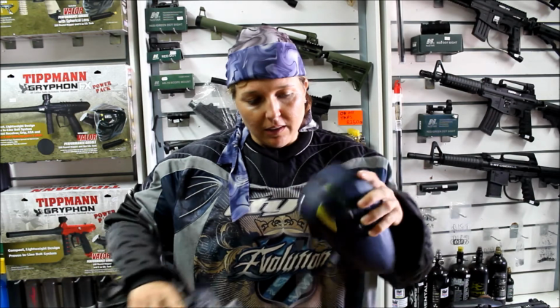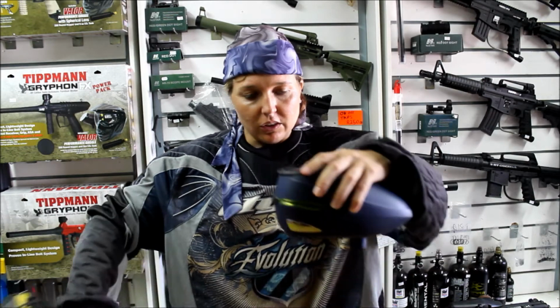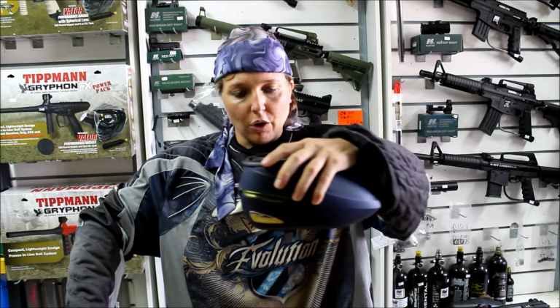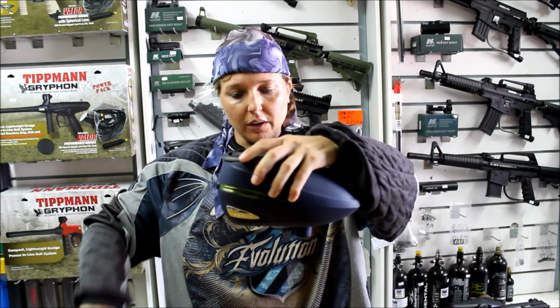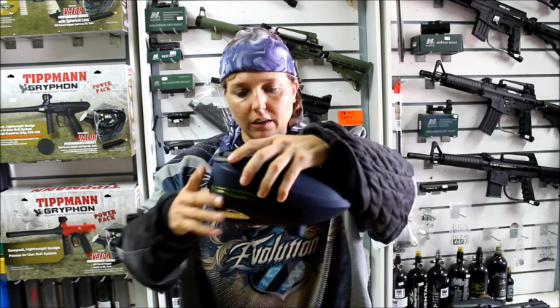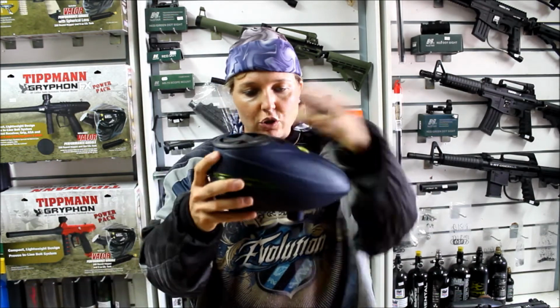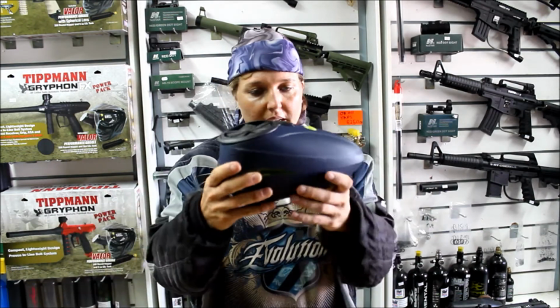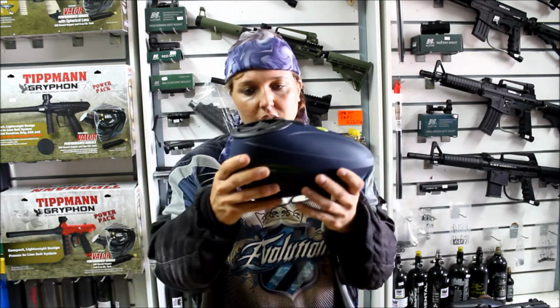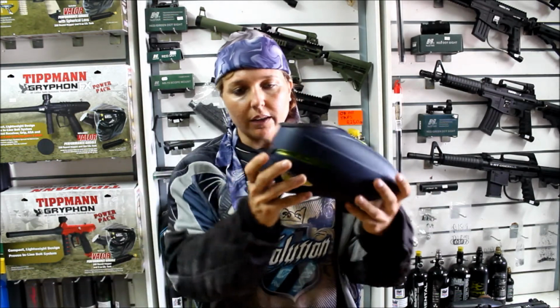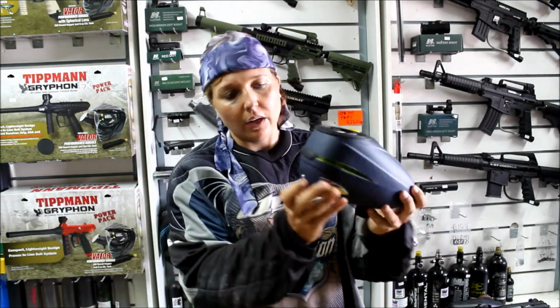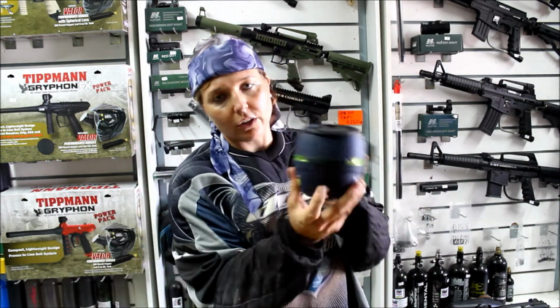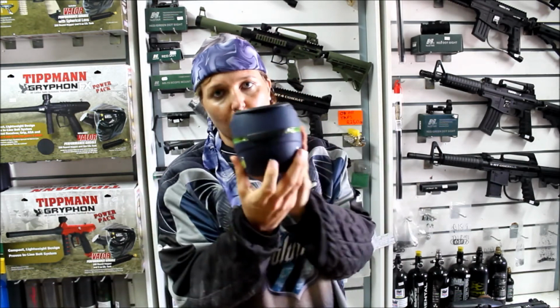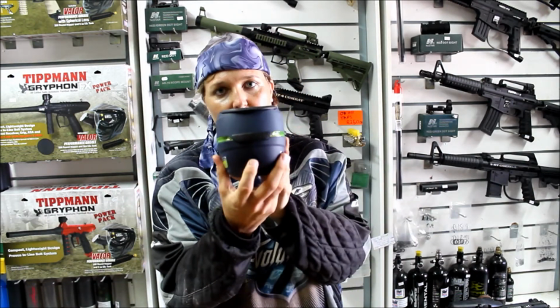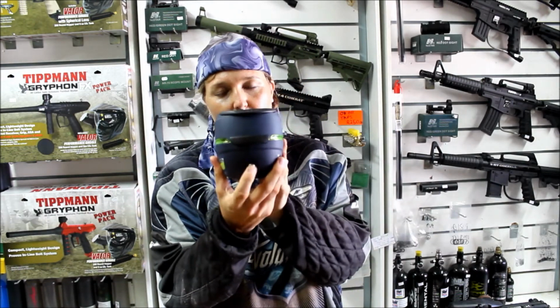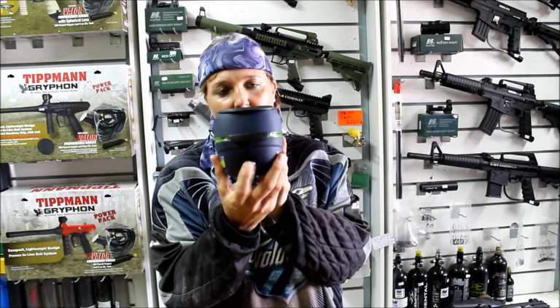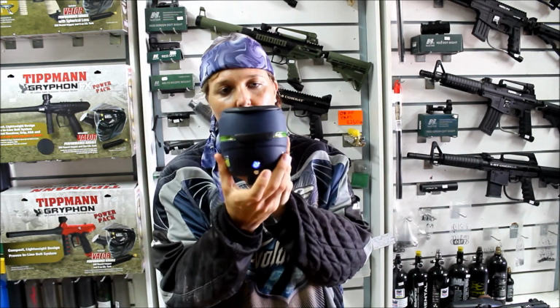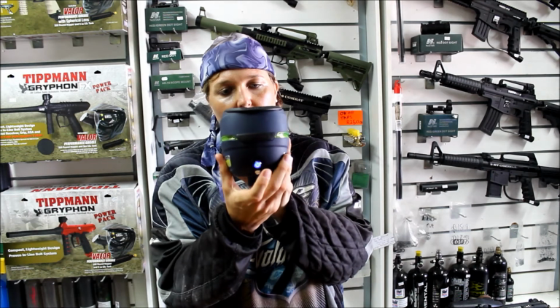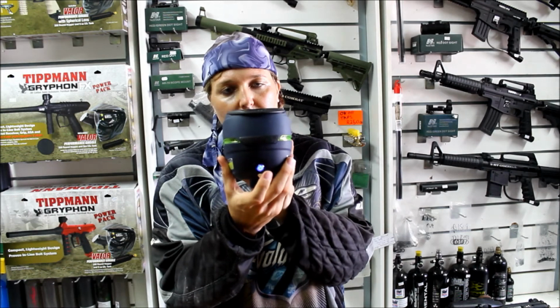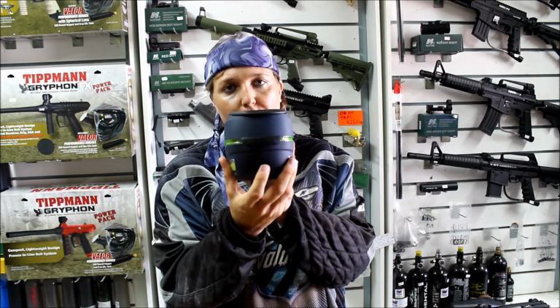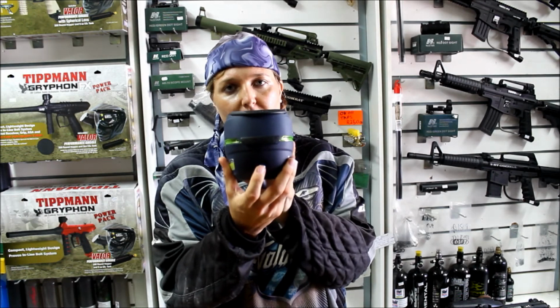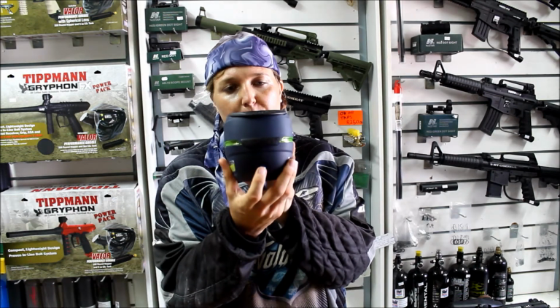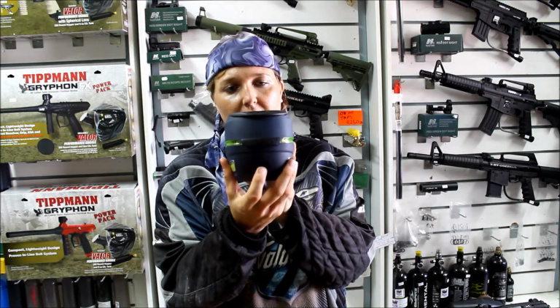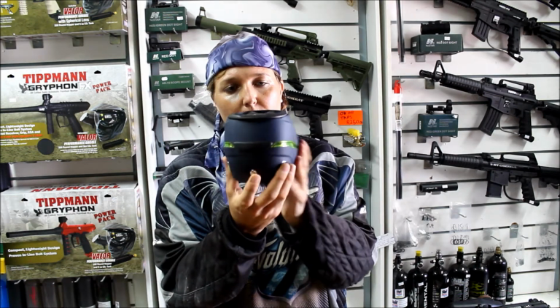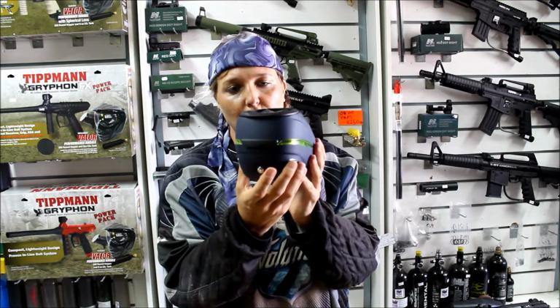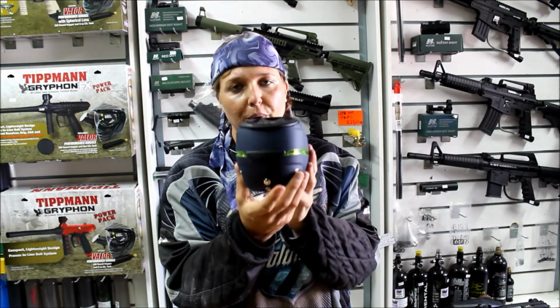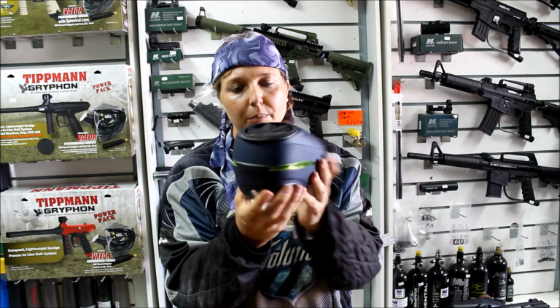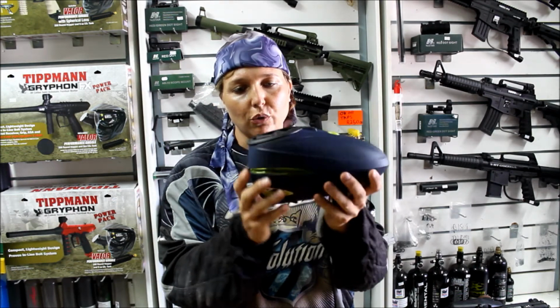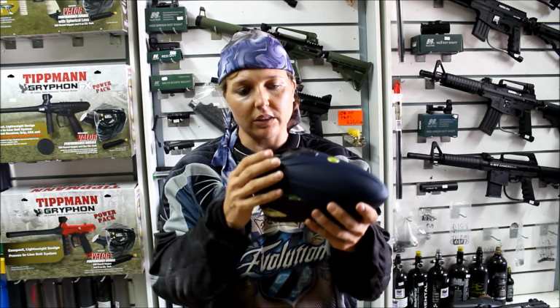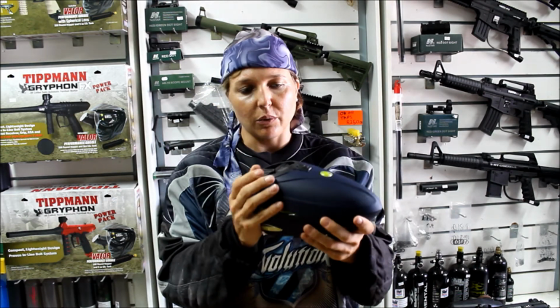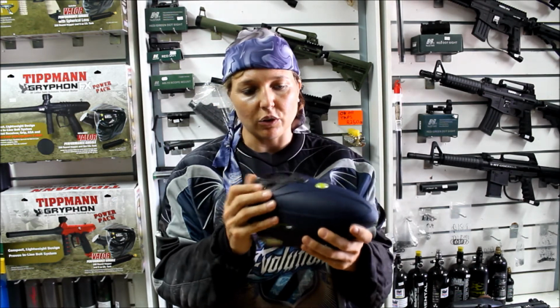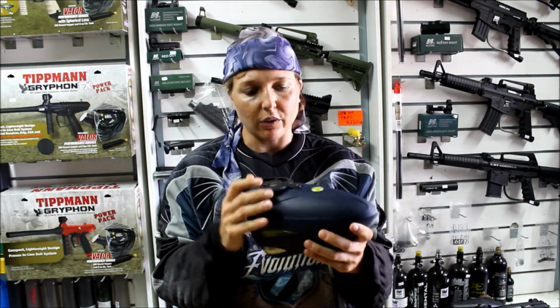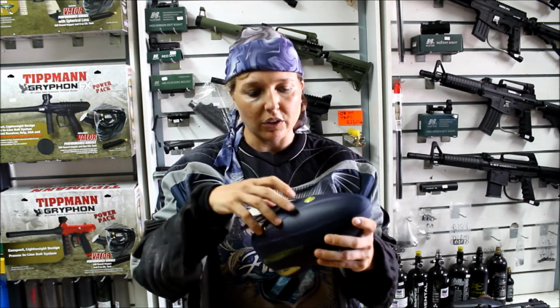This is the loader just like this. It has an on/off button at the back and now the loader is spinning. I'm just going to open it up so you guys can see what it looks like on the inside.